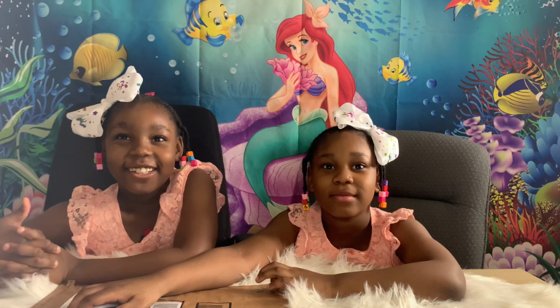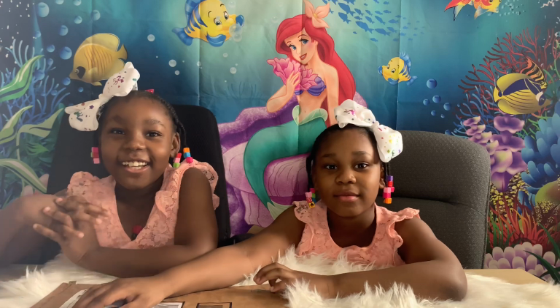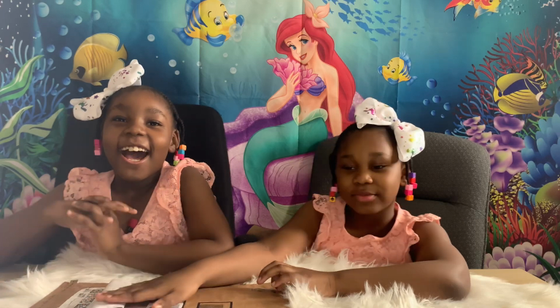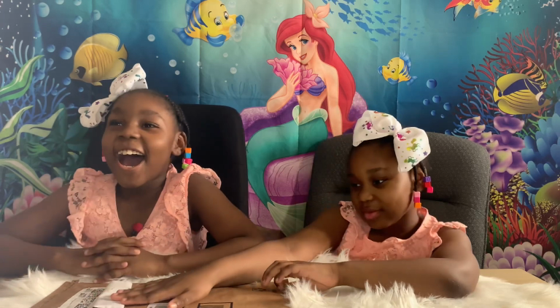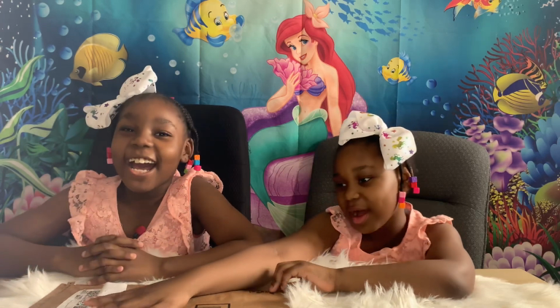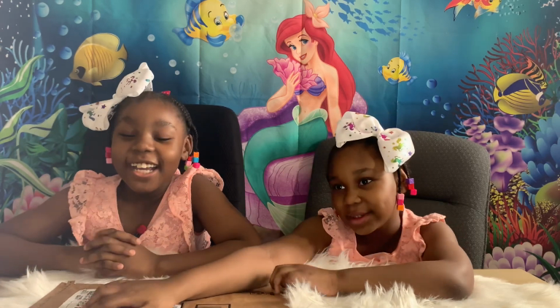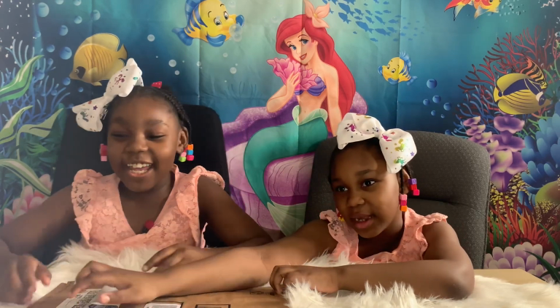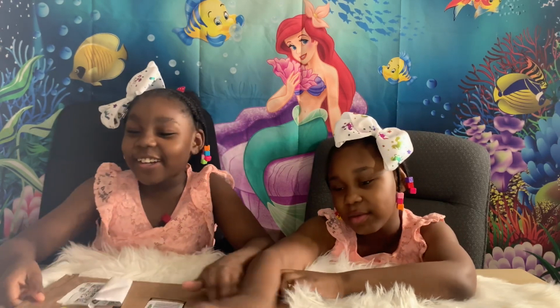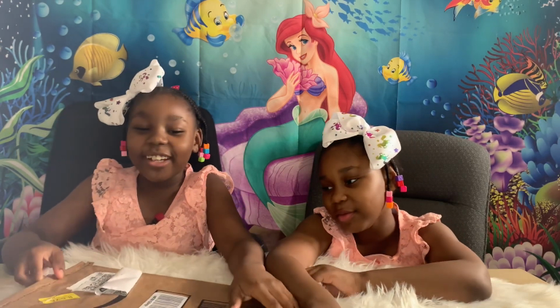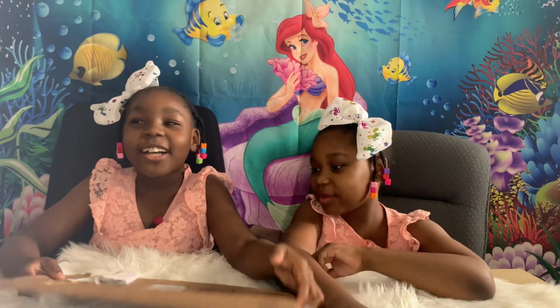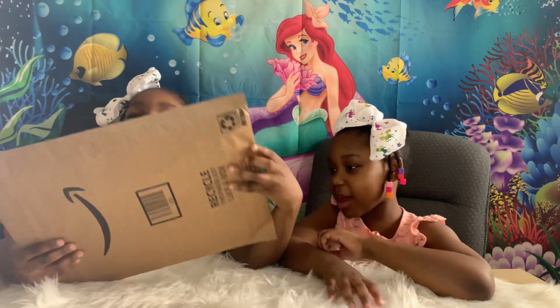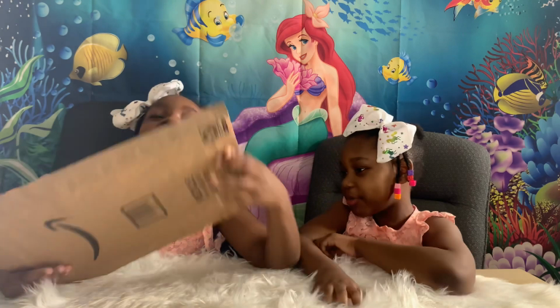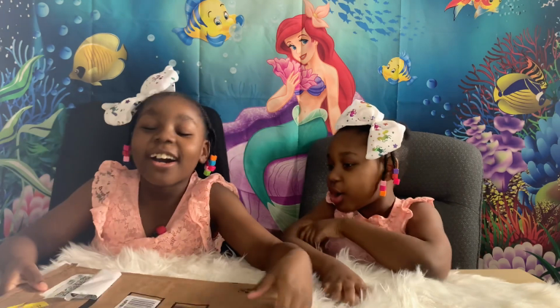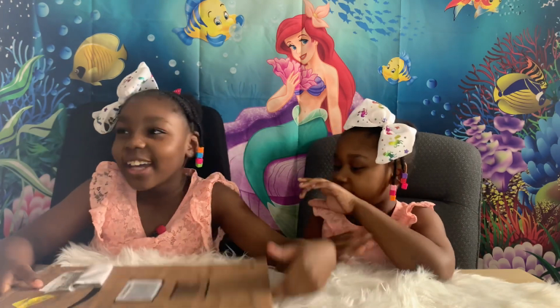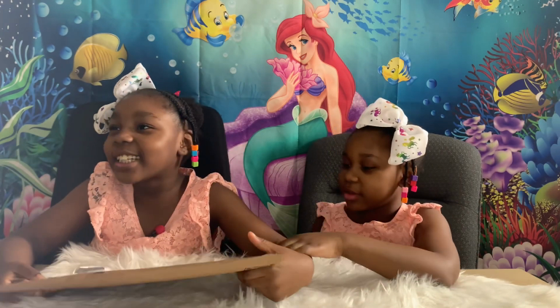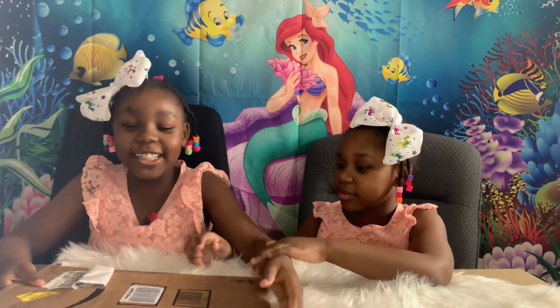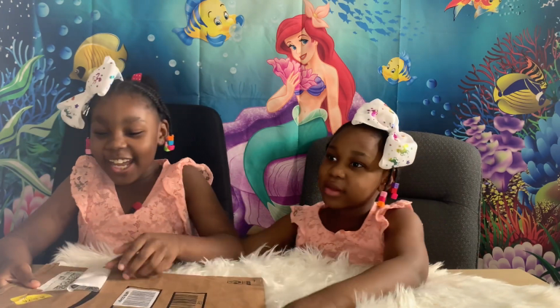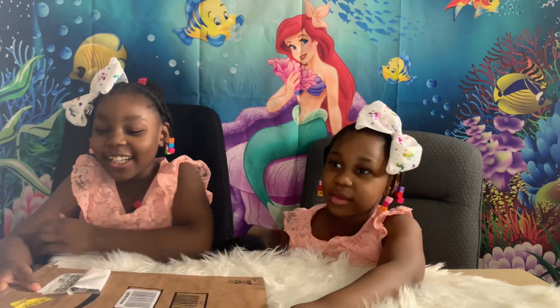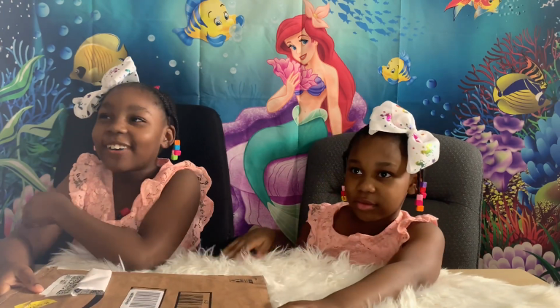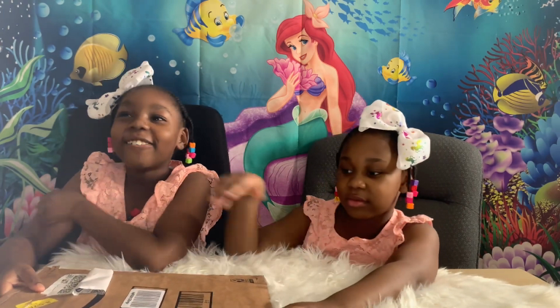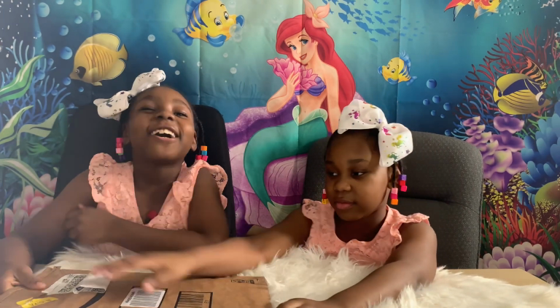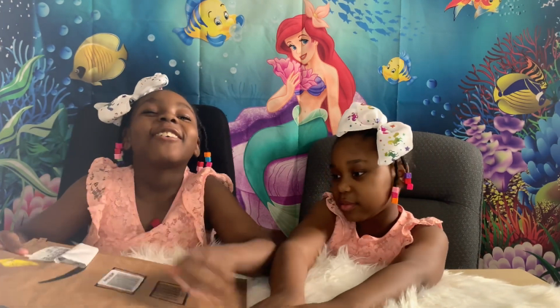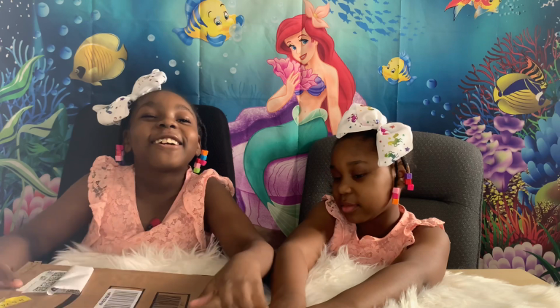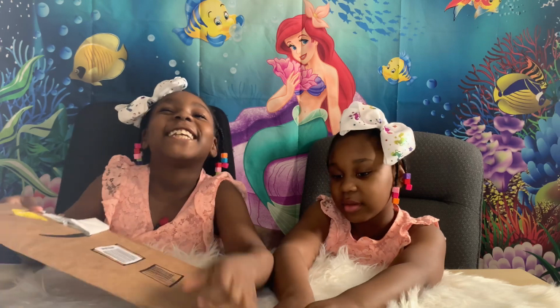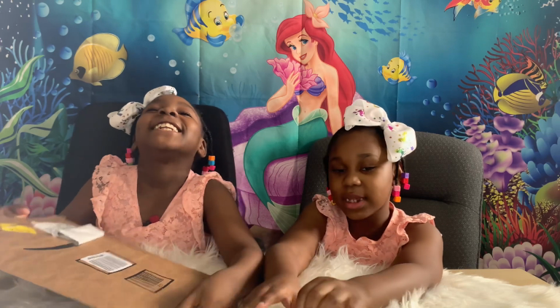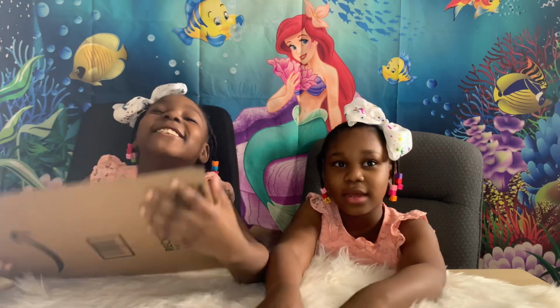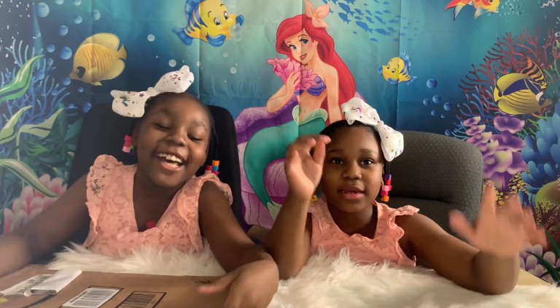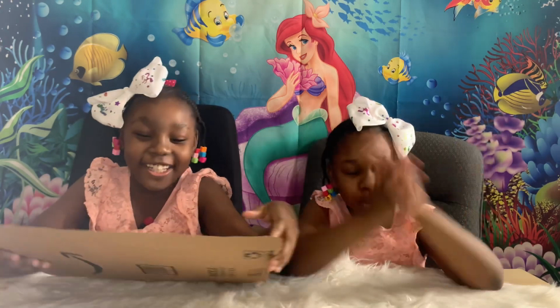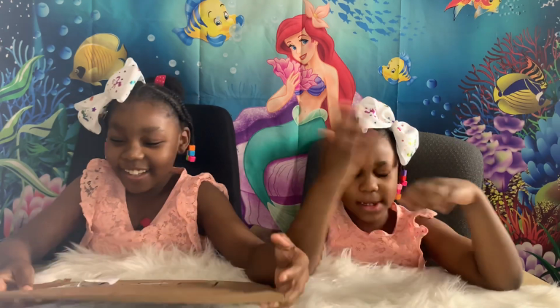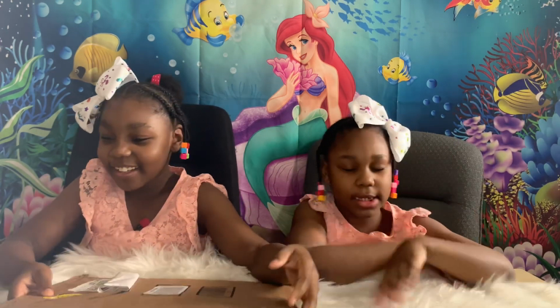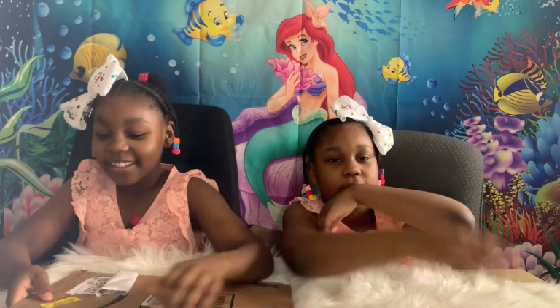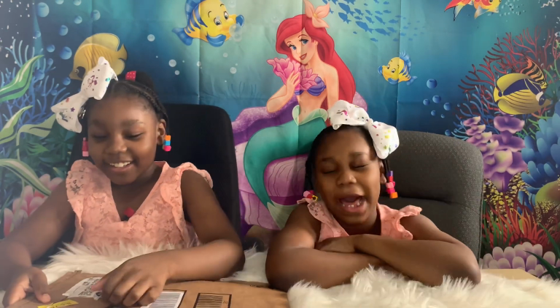Hi guys! Today we're going to be unboxing our book! It just came today and guess what? We're the authors! Congratulations to us!